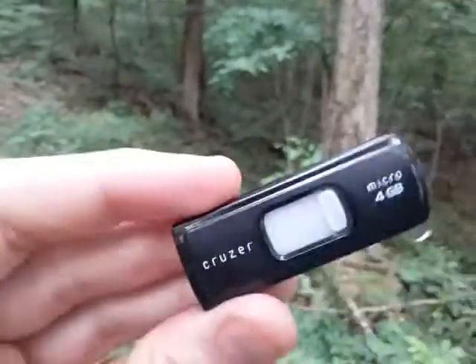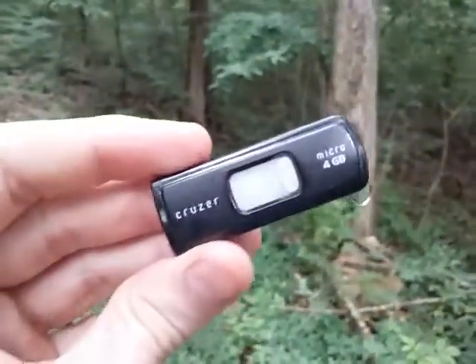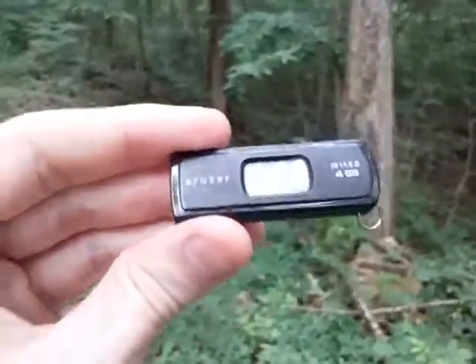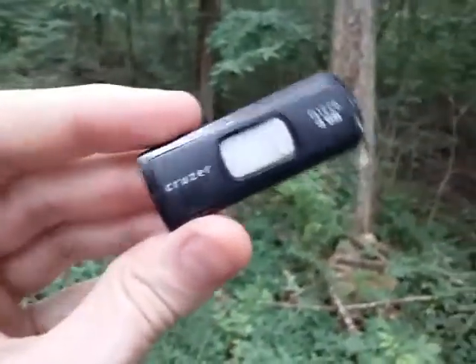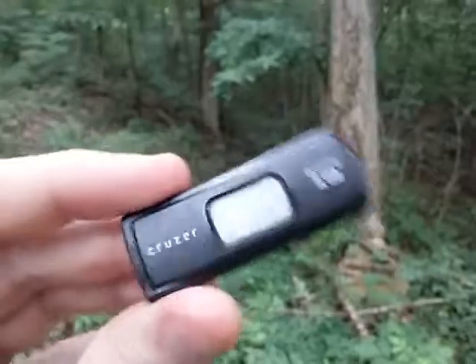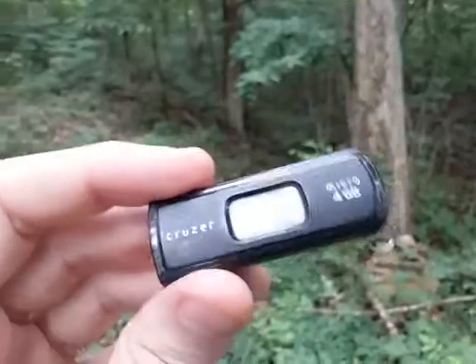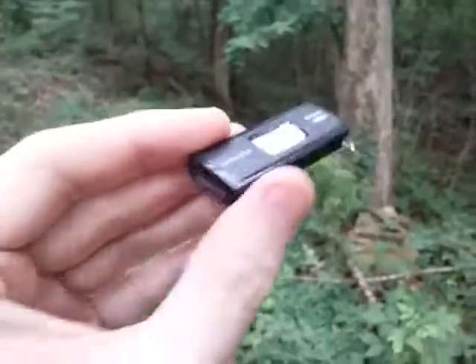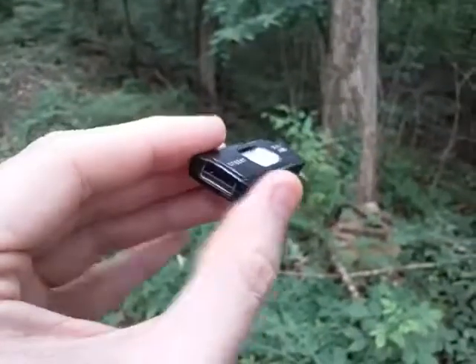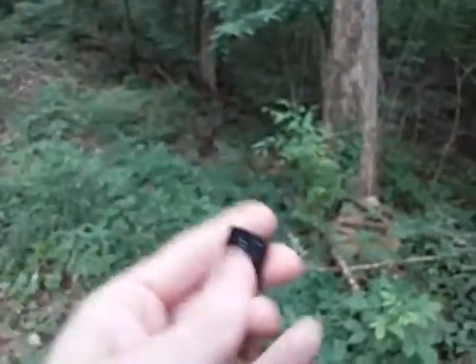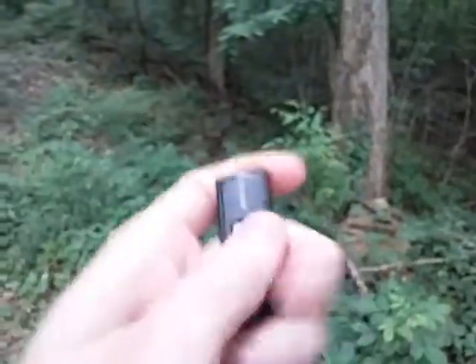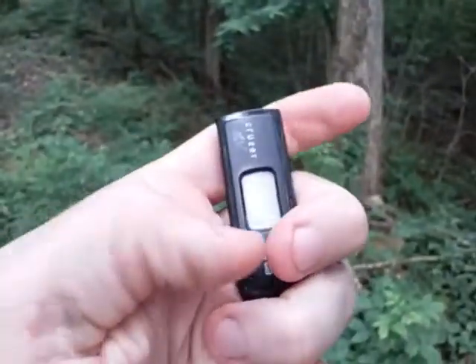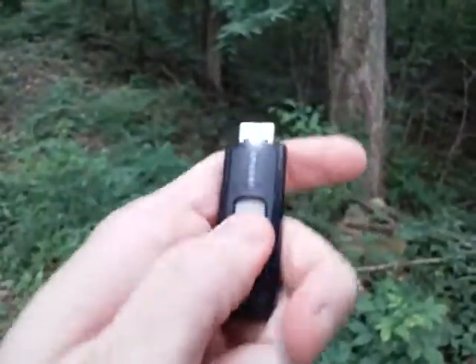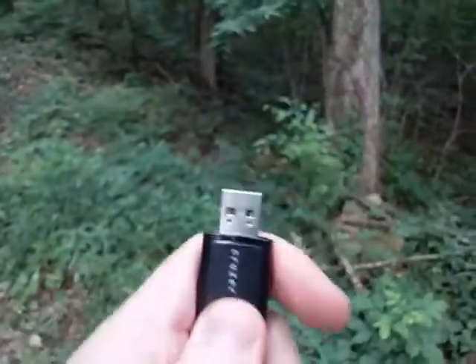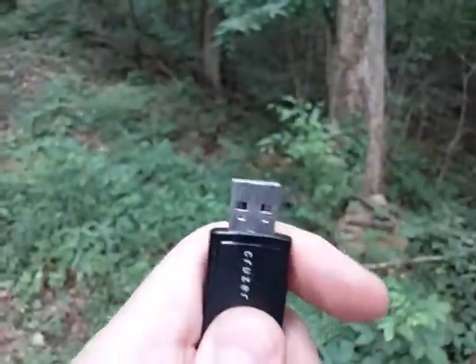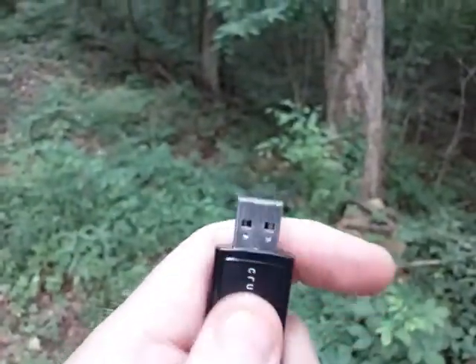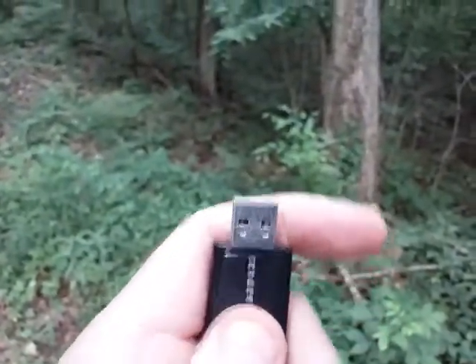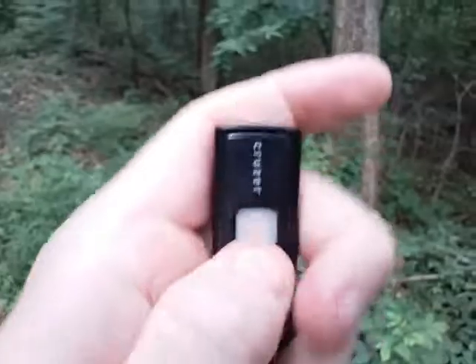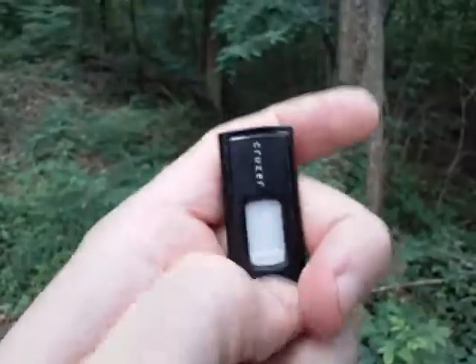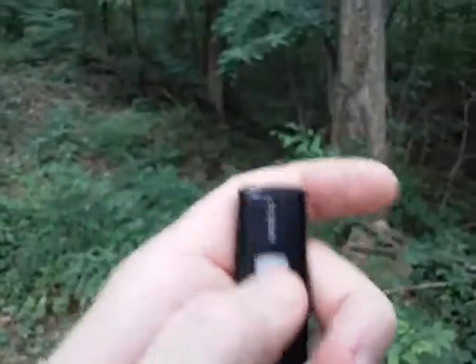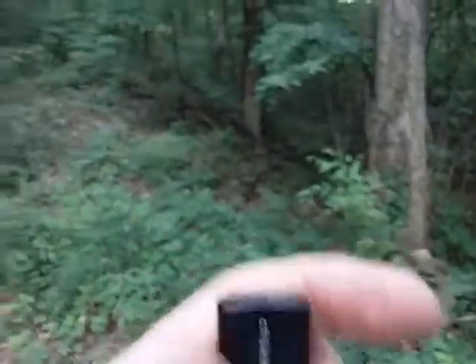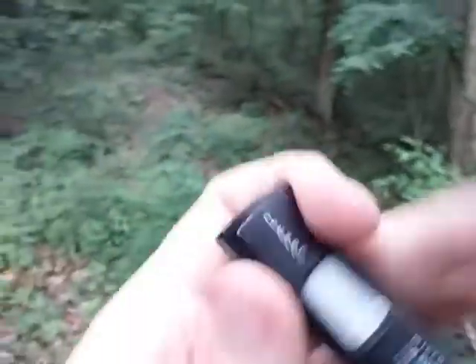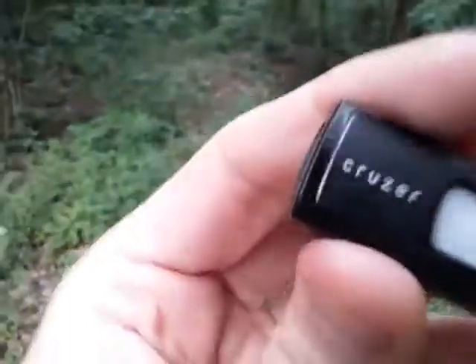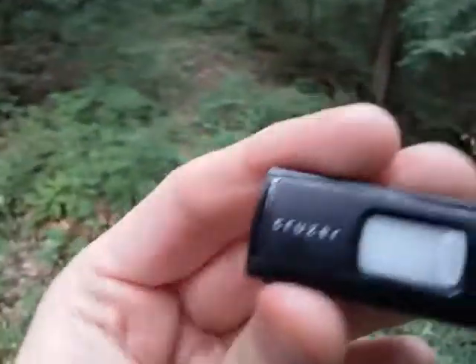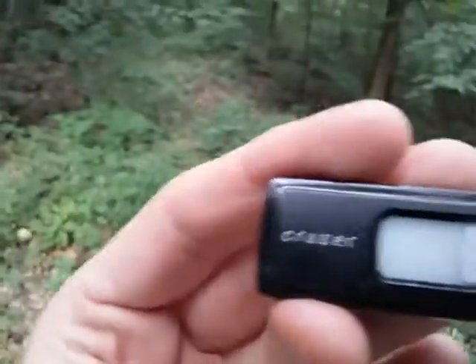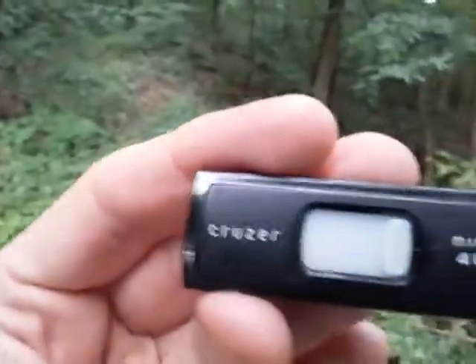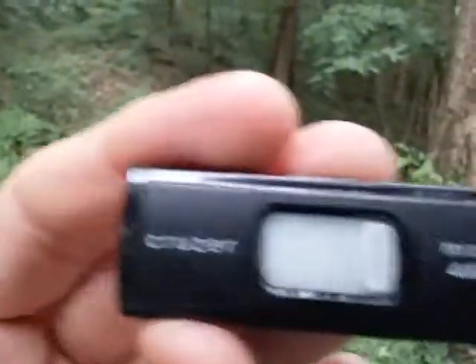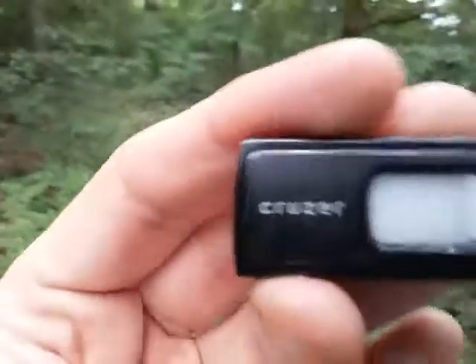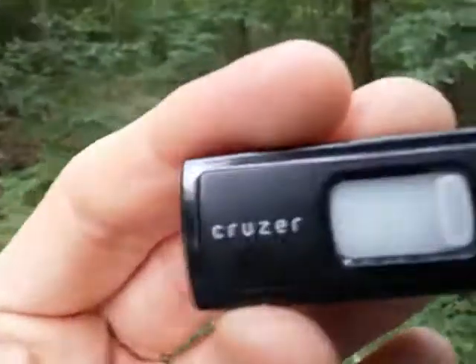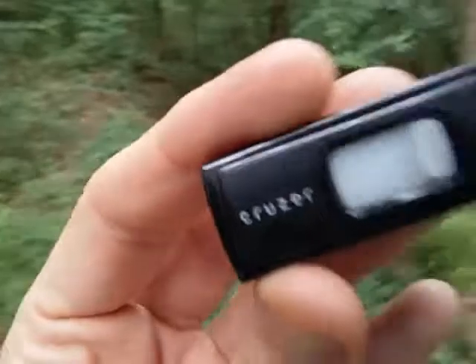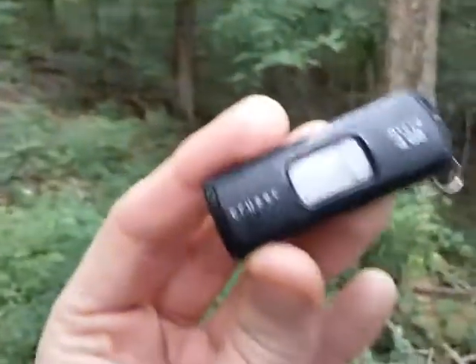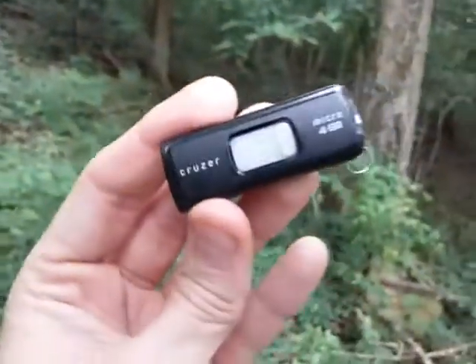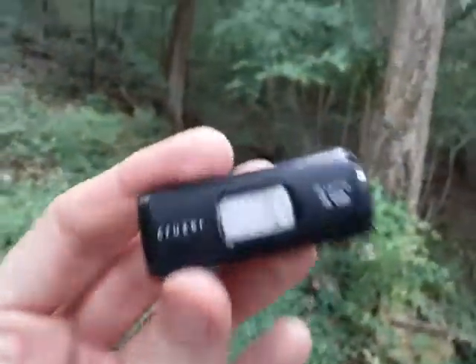They've got the USB 2.0s and even USB 3.0 ones now. This one you just push and there's the actual inserting portion. These are just good ideas for preppers, bushcrafters, and anybody that's out in the bush.